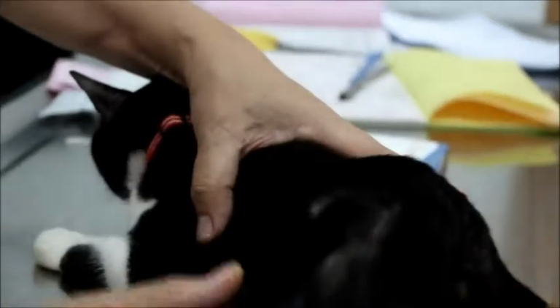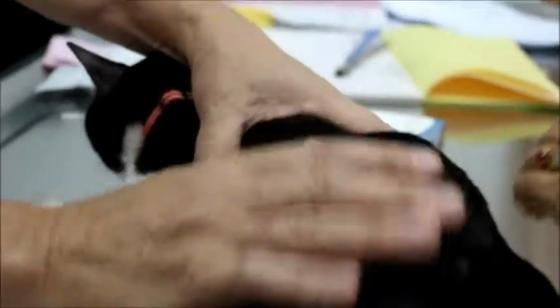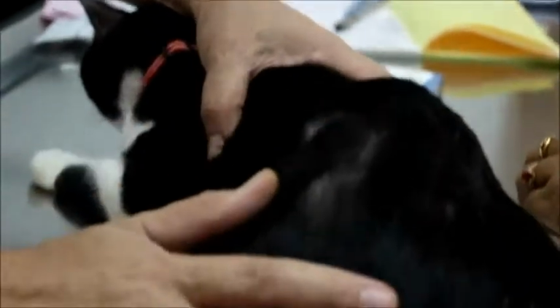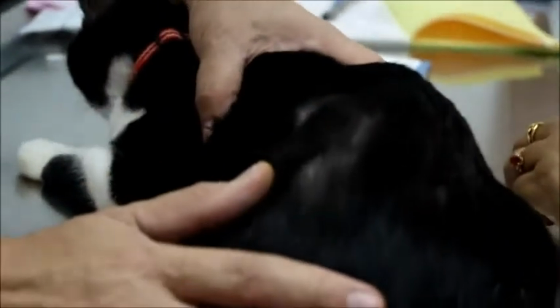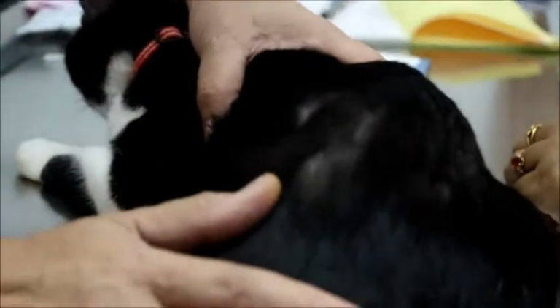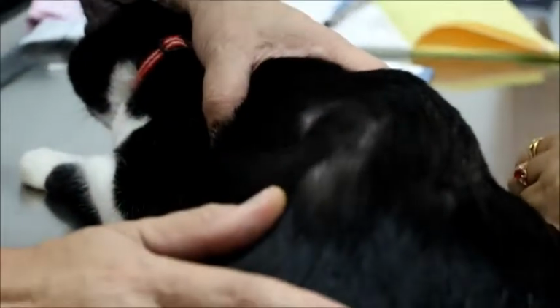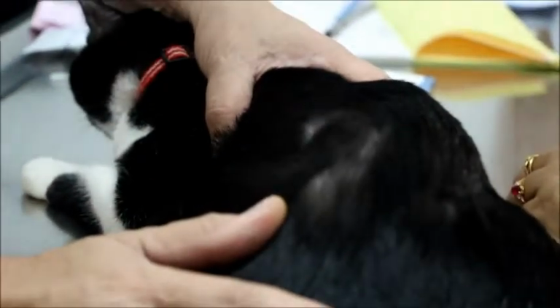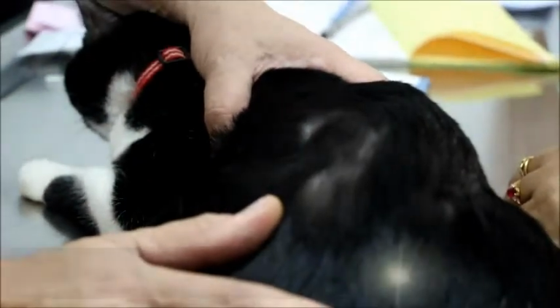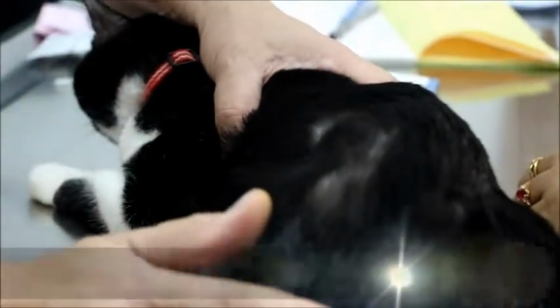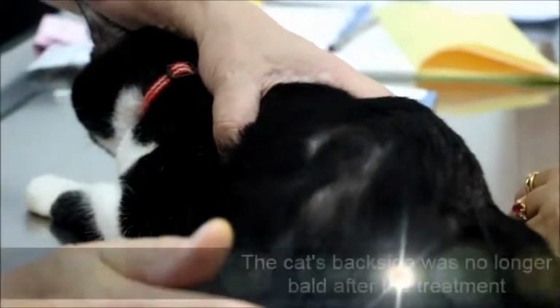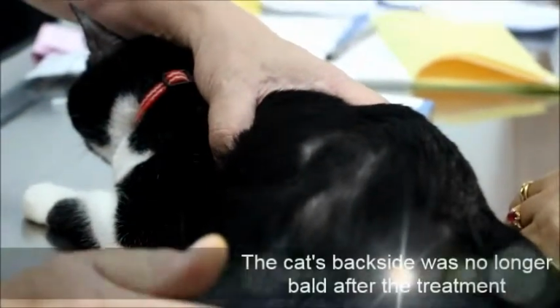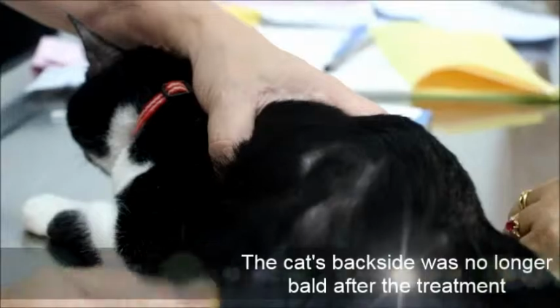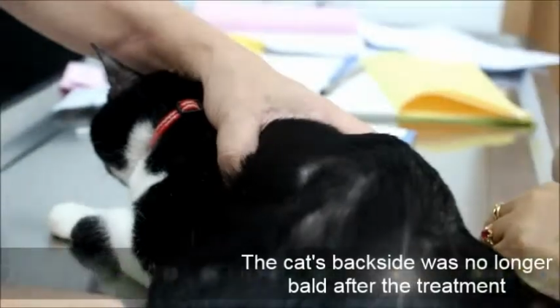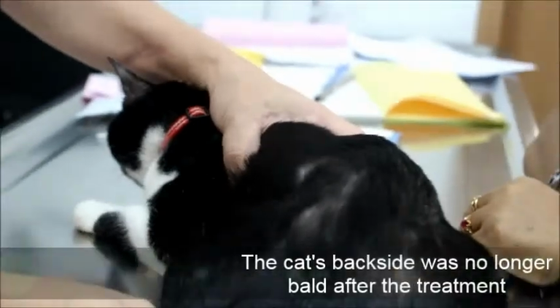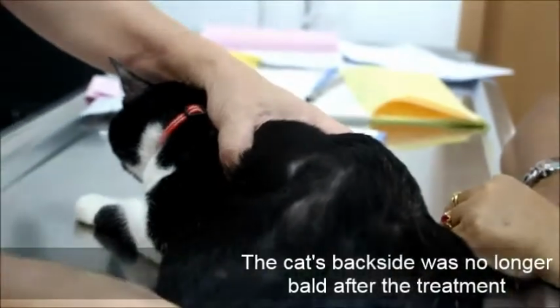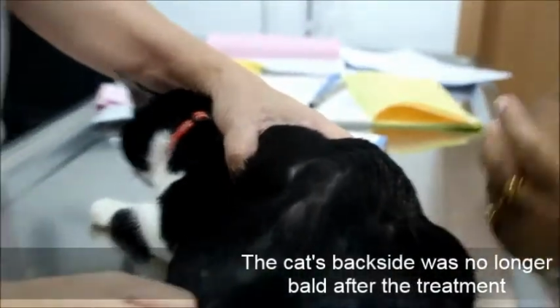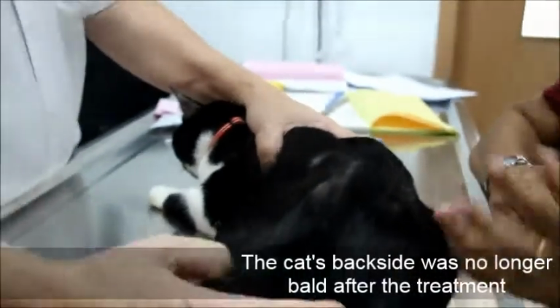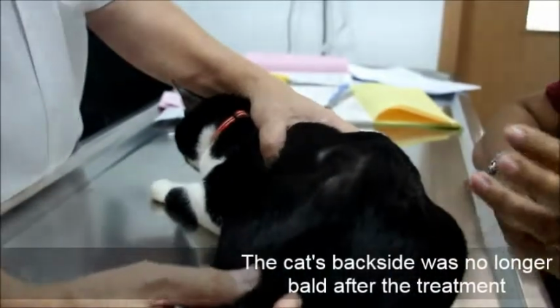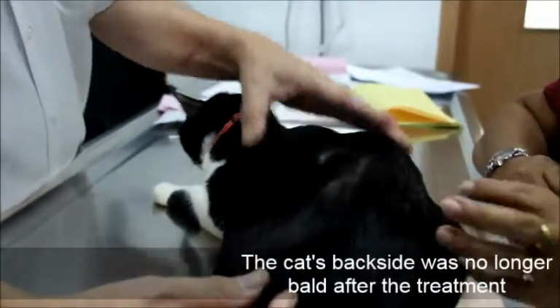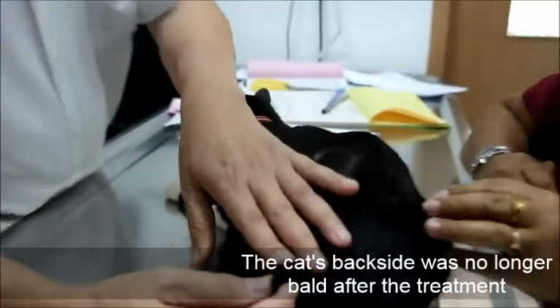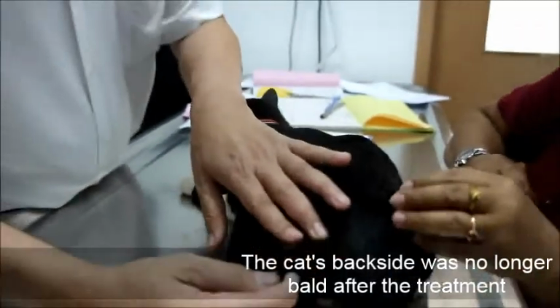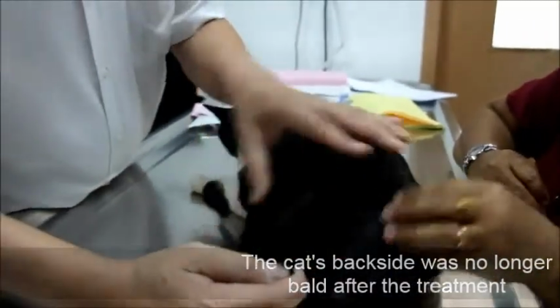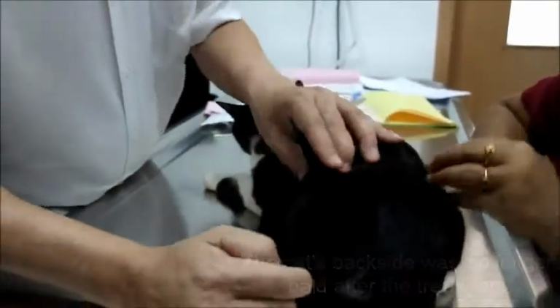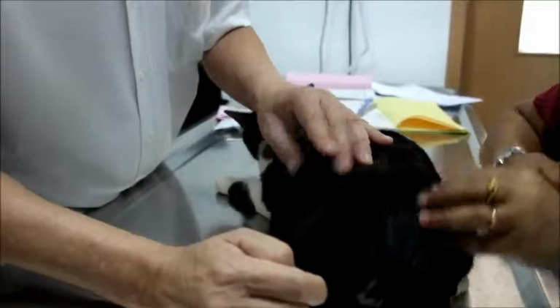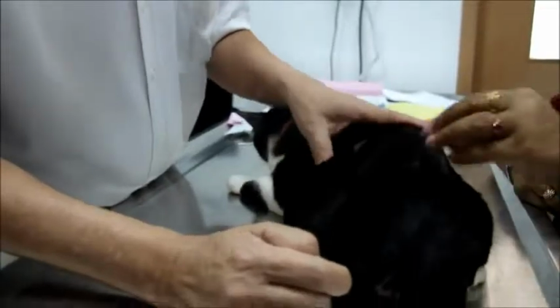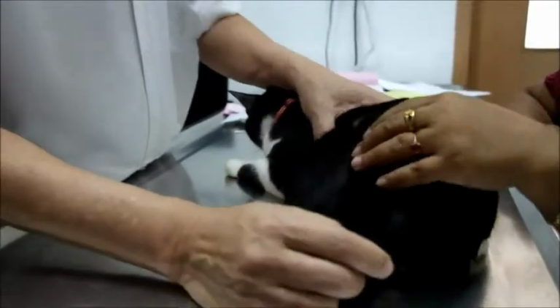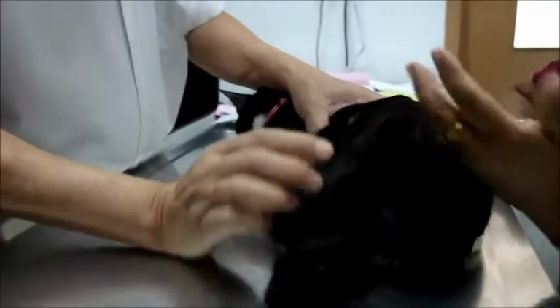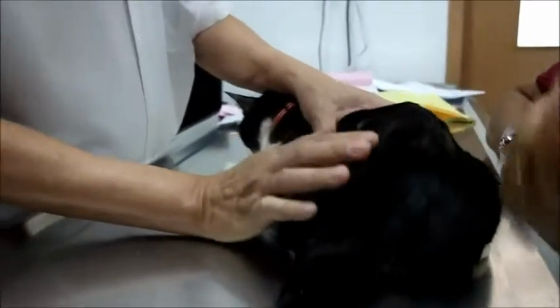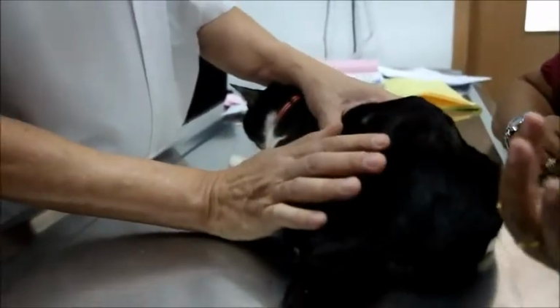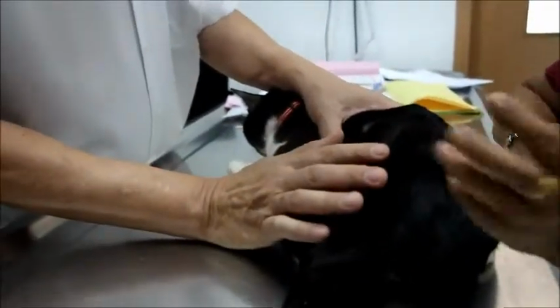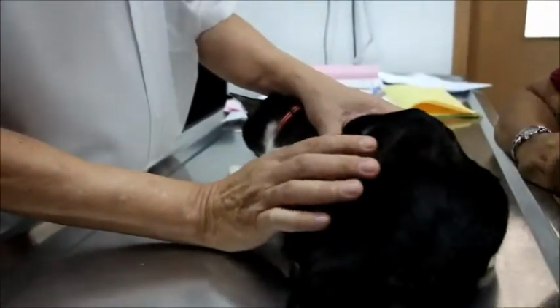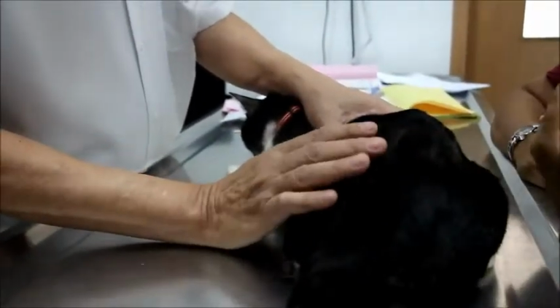The vet asks if the hair grew back after that treatment, and the owner confirms yes. When asked if it was a hundred percent, the owner says yes, though later clarifies it was a little bit less patched — the patch became a little smaller. It did not fully recover; the hair did not fully grow back.